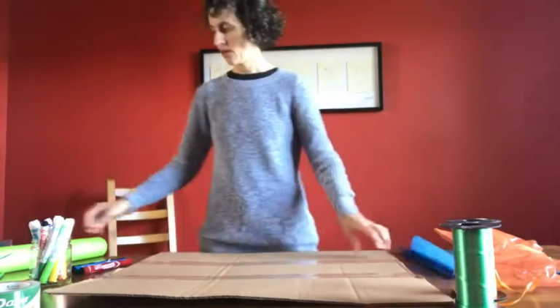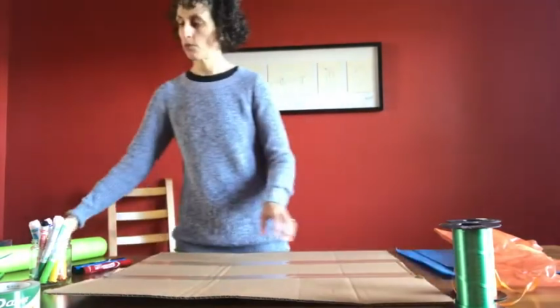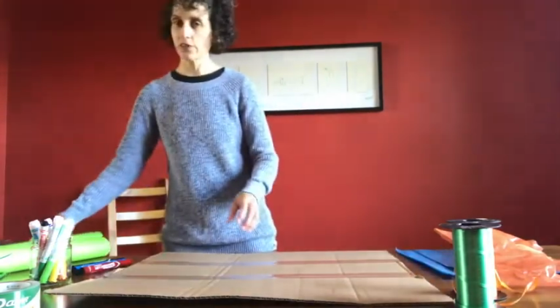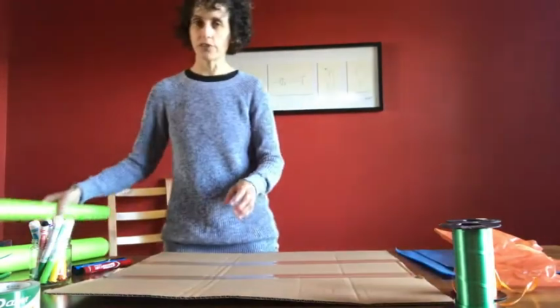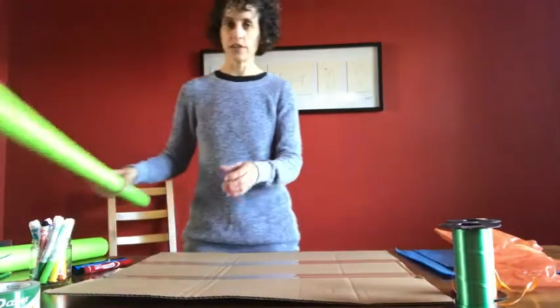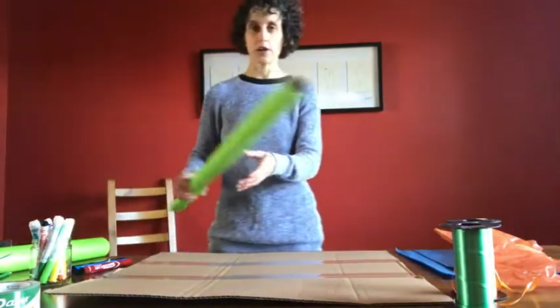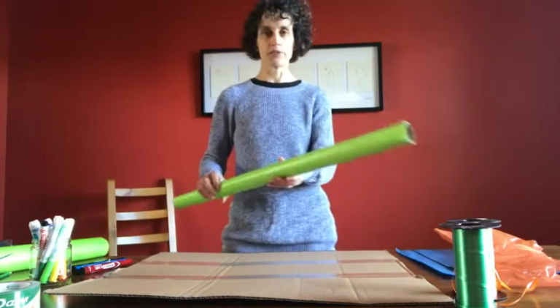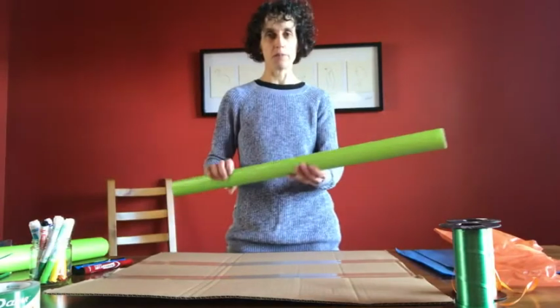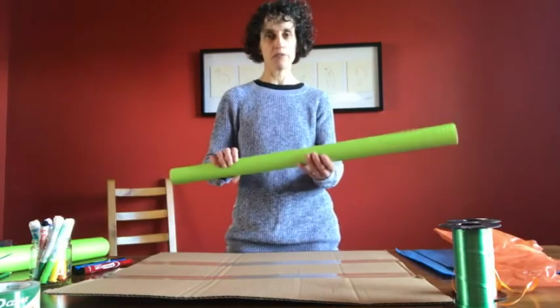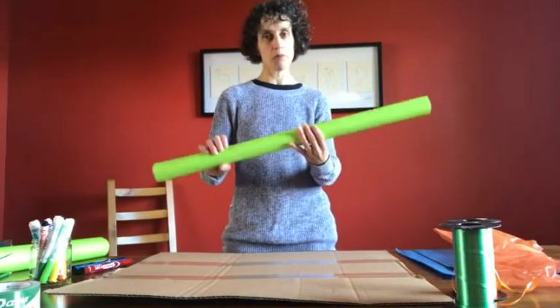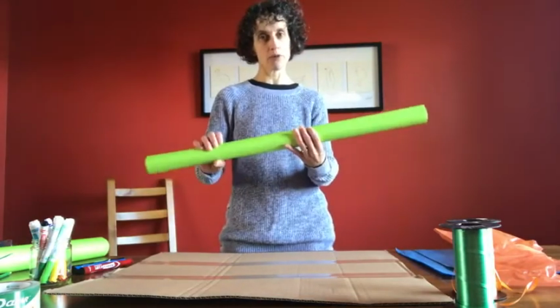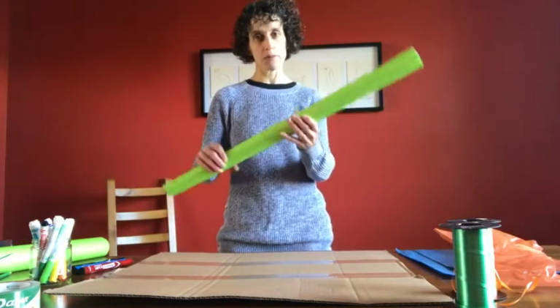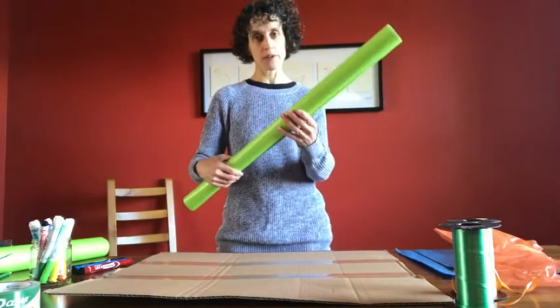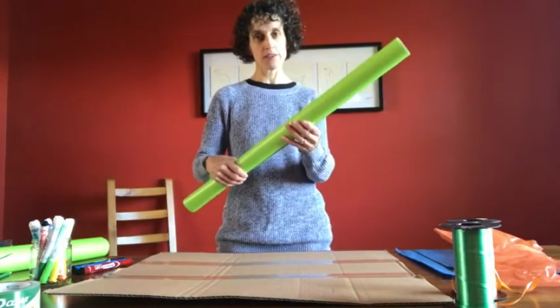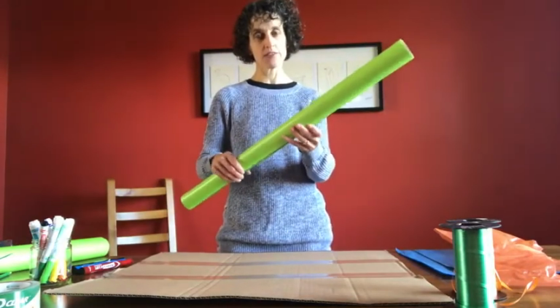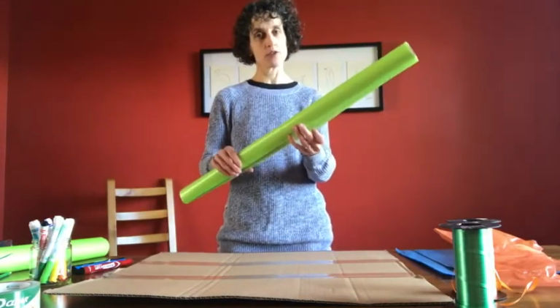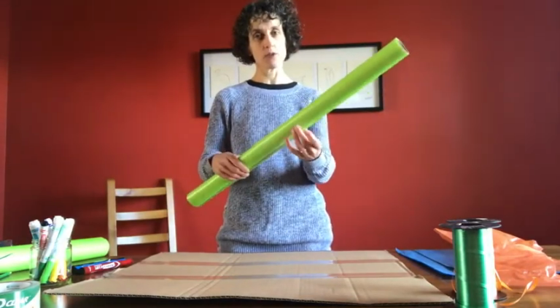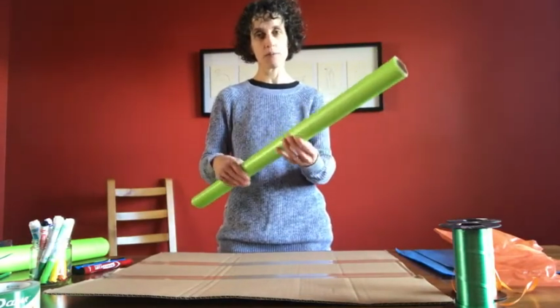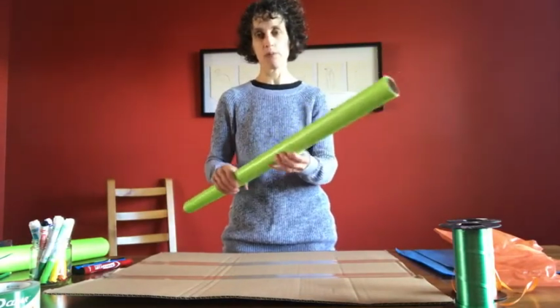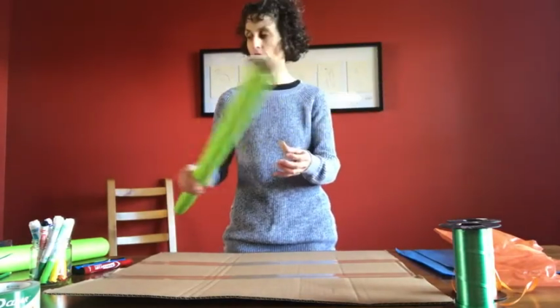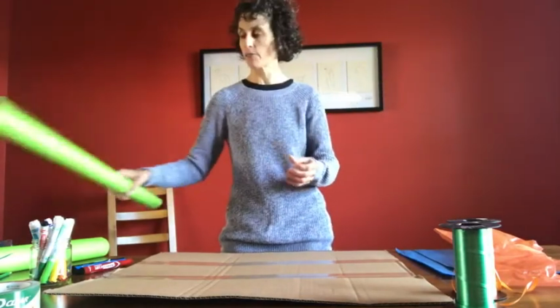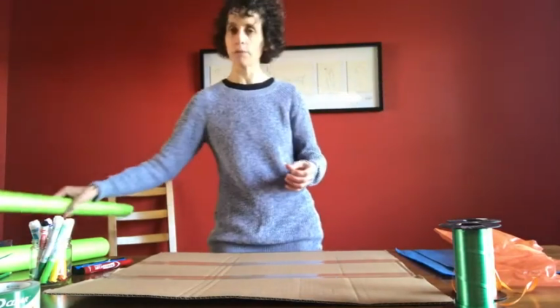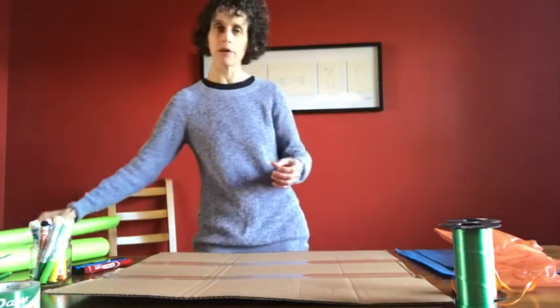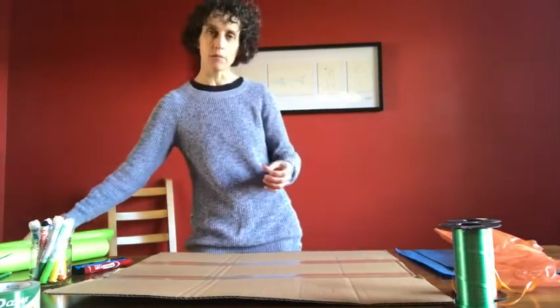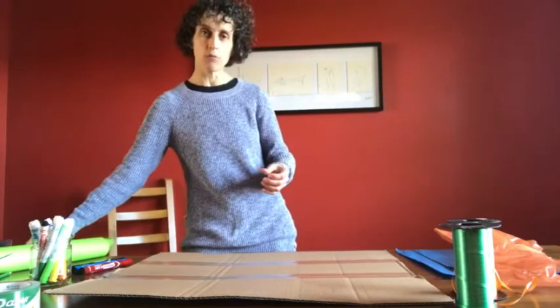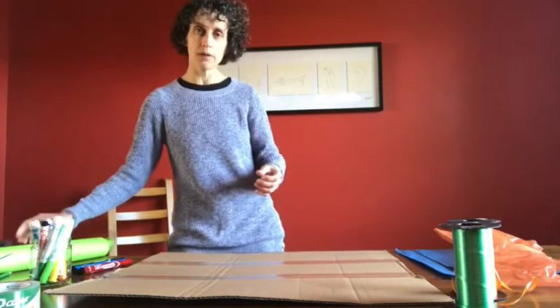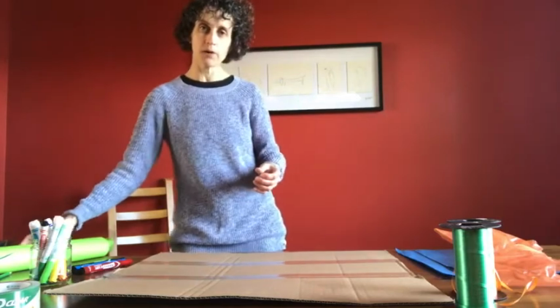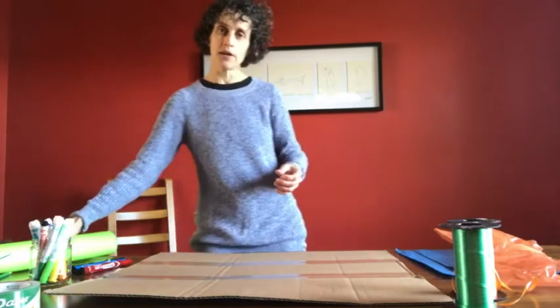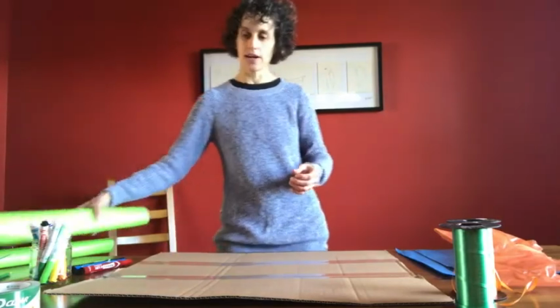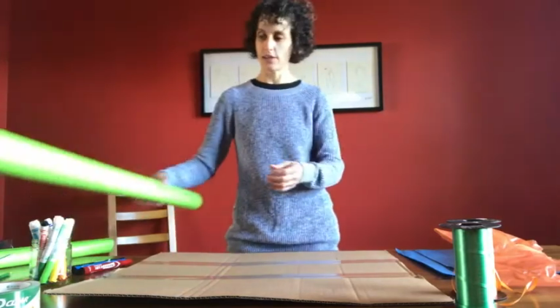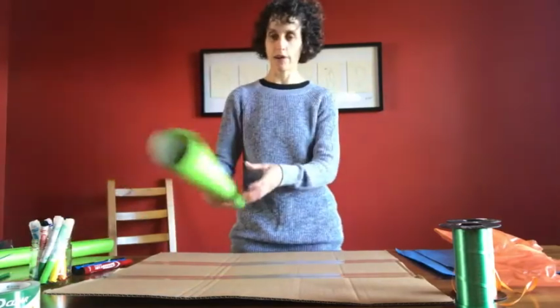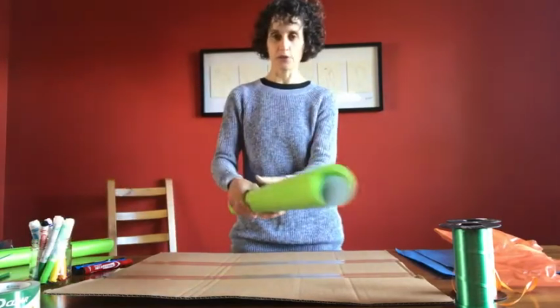You will also need a piece of paper from a roll of paper like this. You can use wrapping paper, craft paper, plain white paper — anything you have will do.